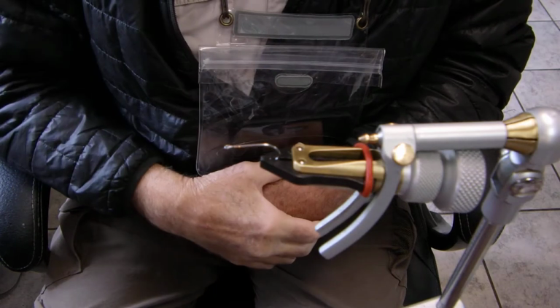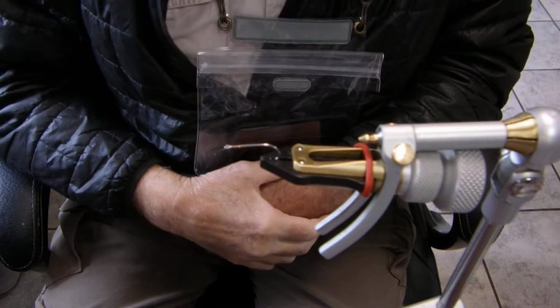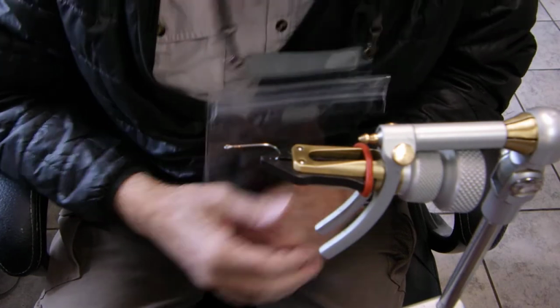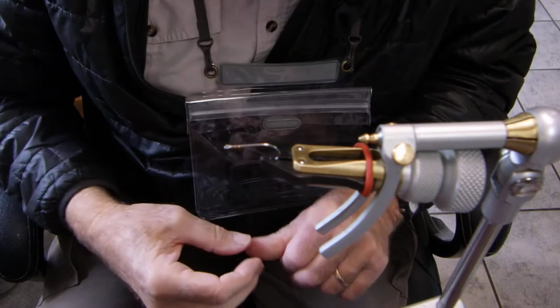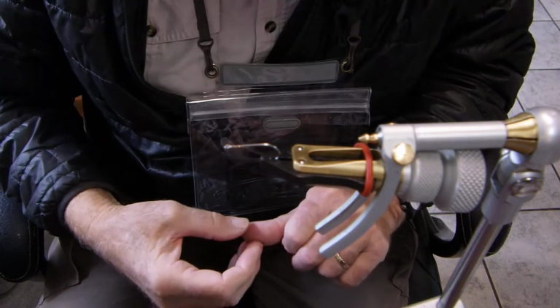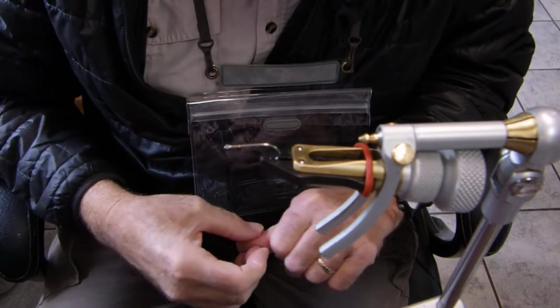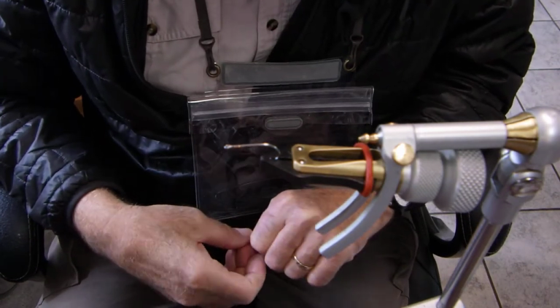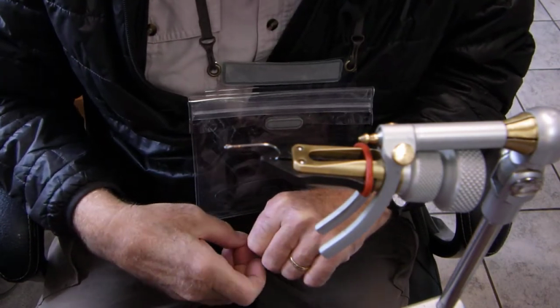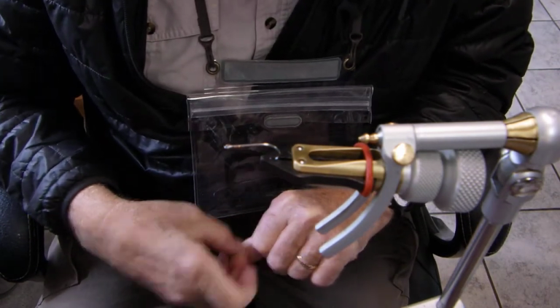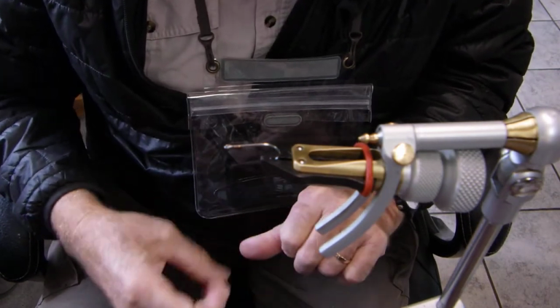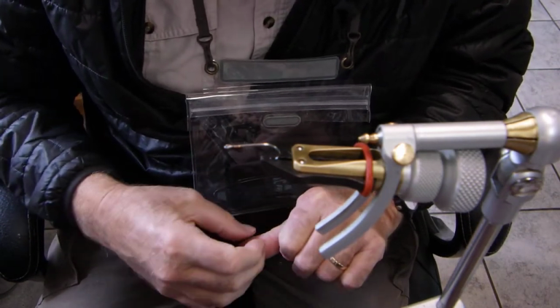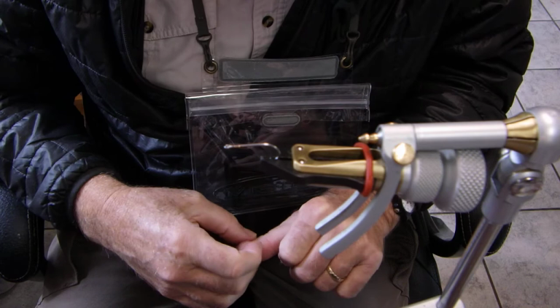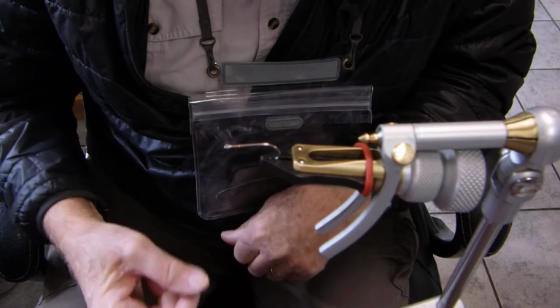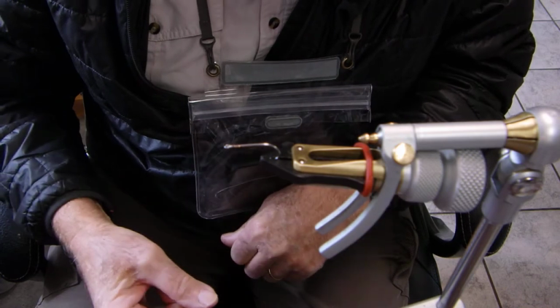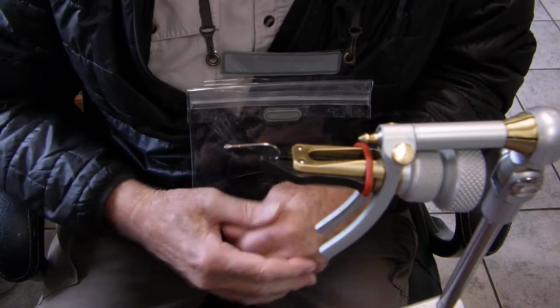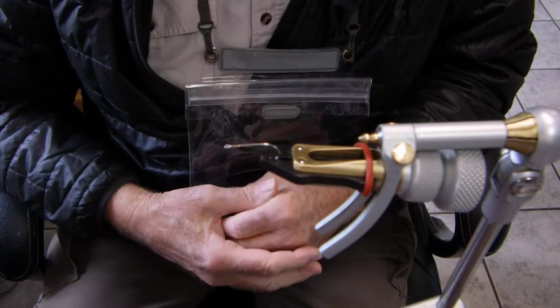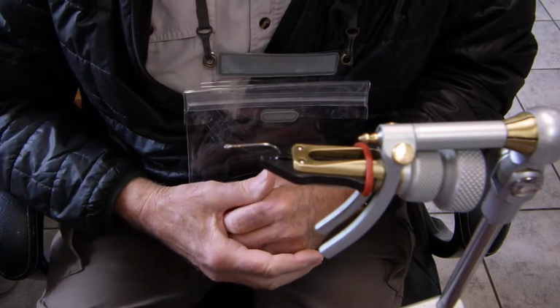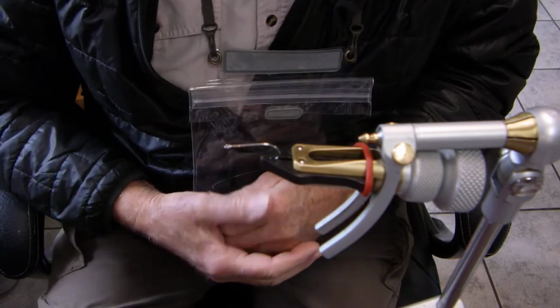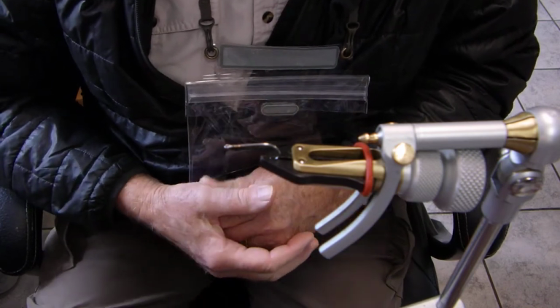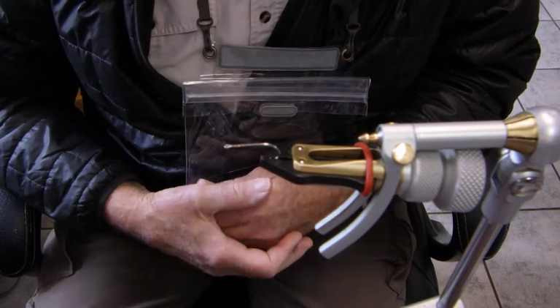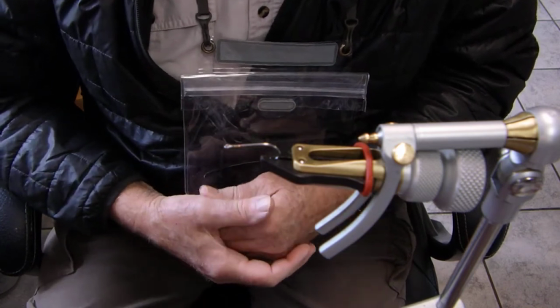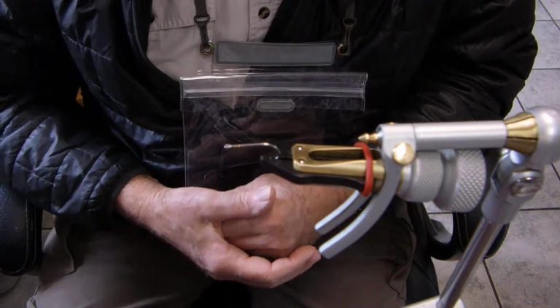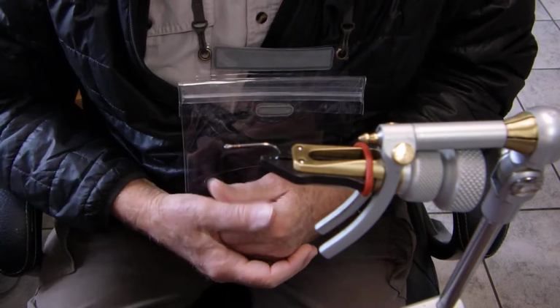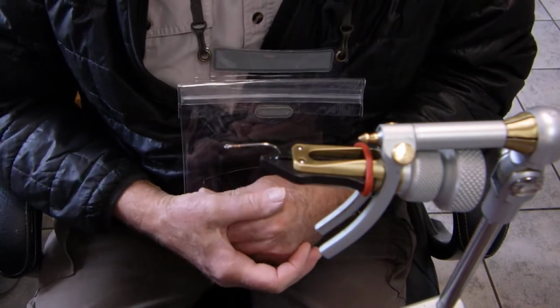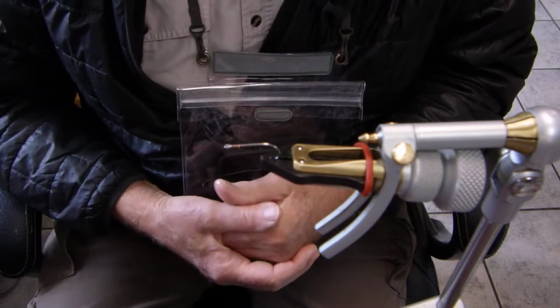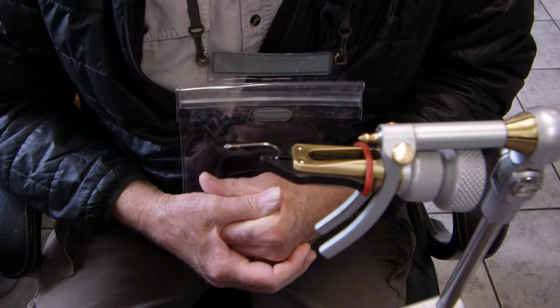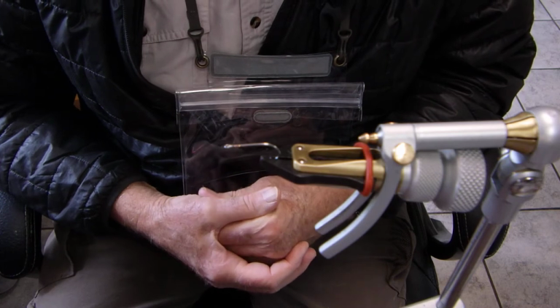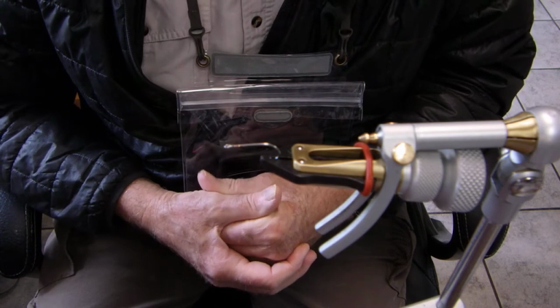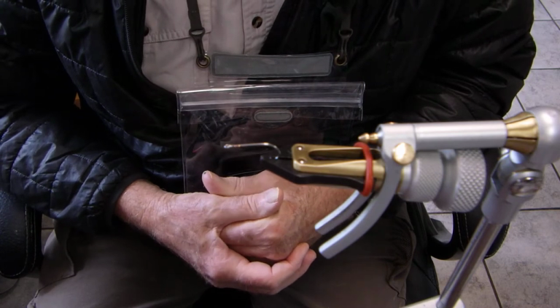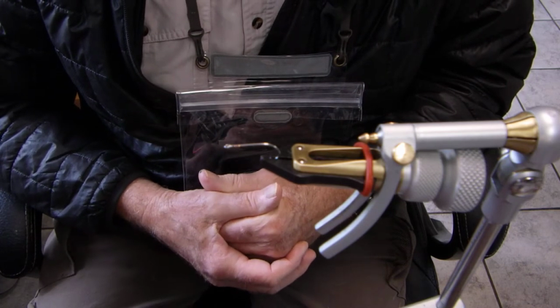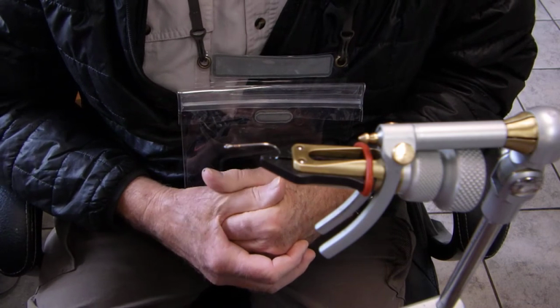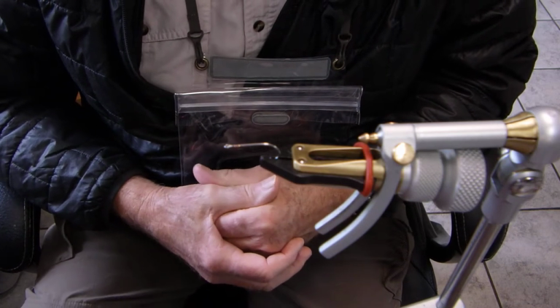Hello folks. Practicing social distancing of course. I'm at the store today. It's a Saturday, and typically we do fly tying on Saturdays, so I will do a fly tying video and post it on YouTube.